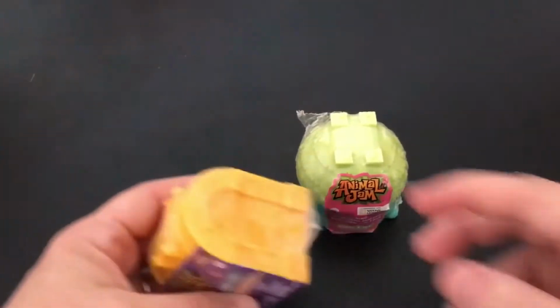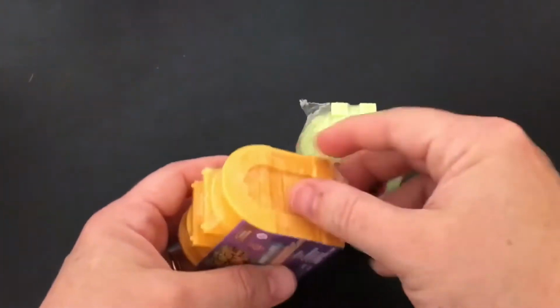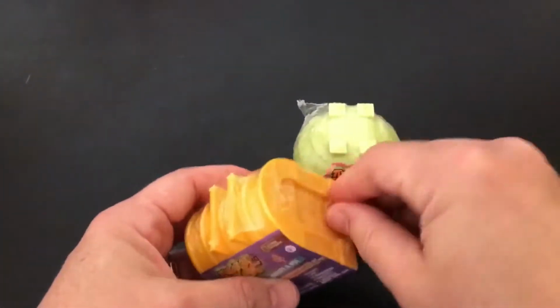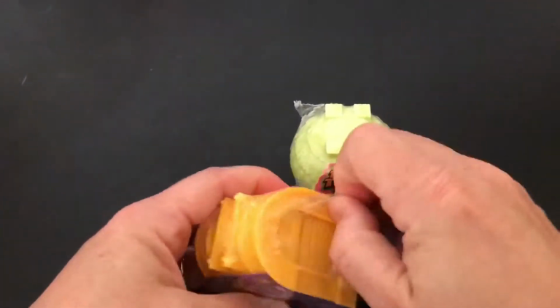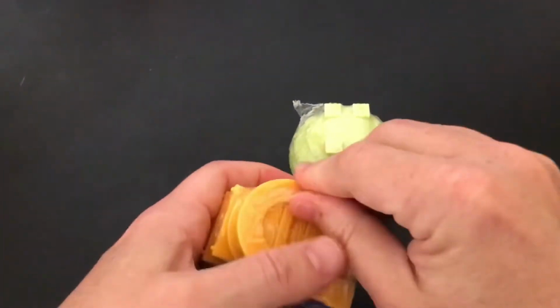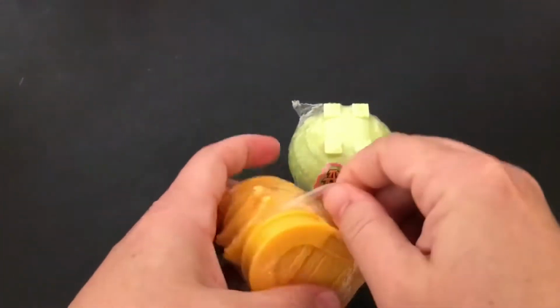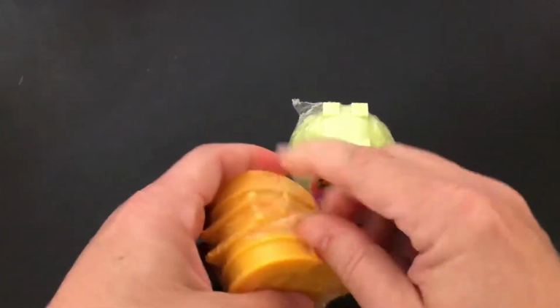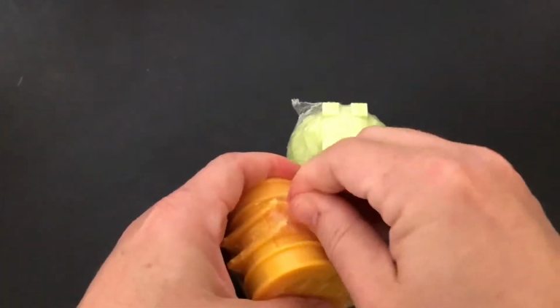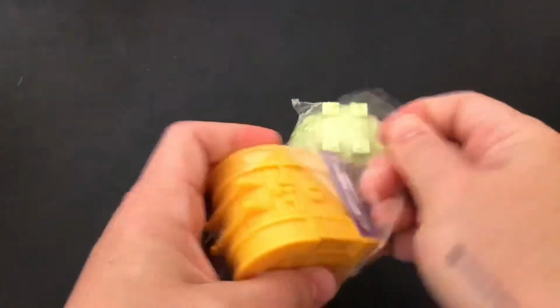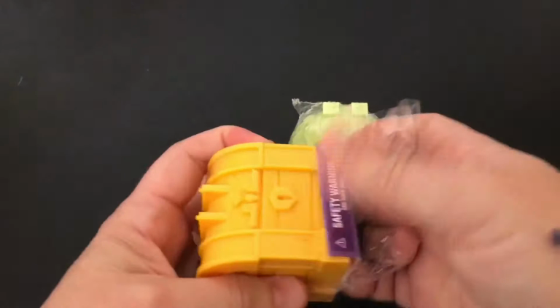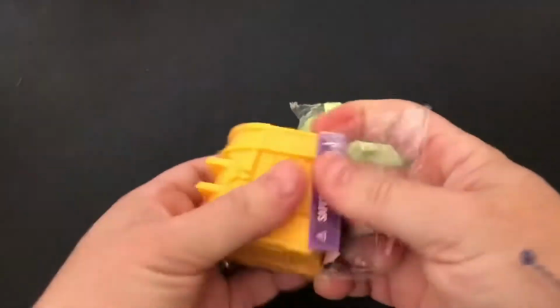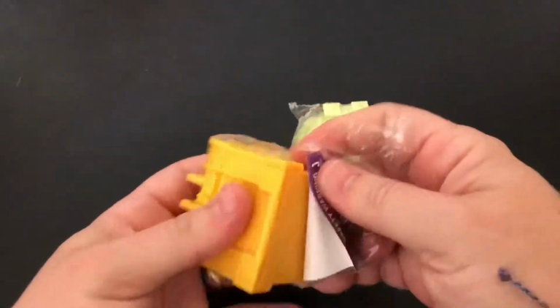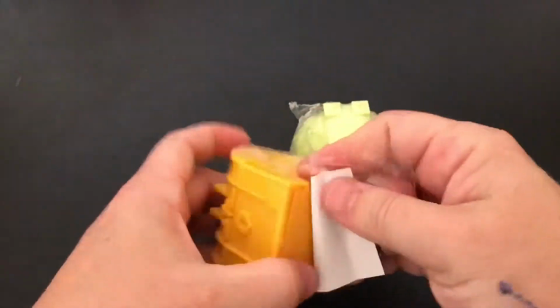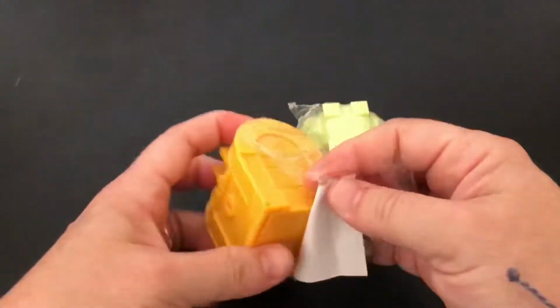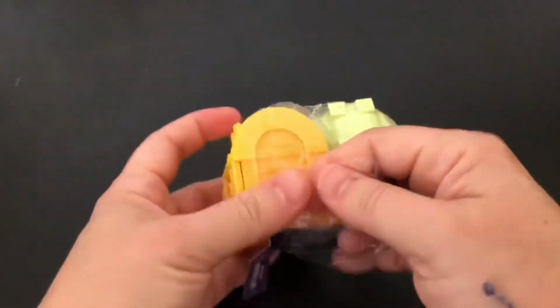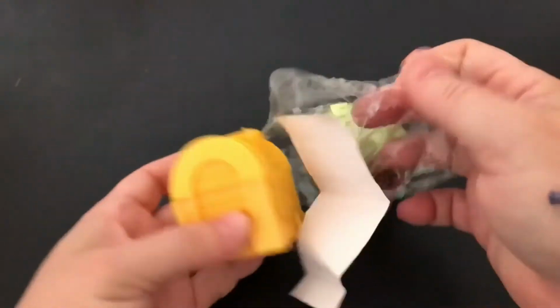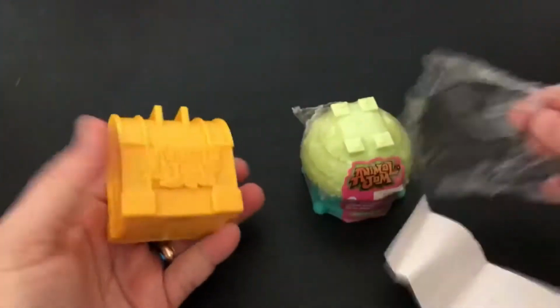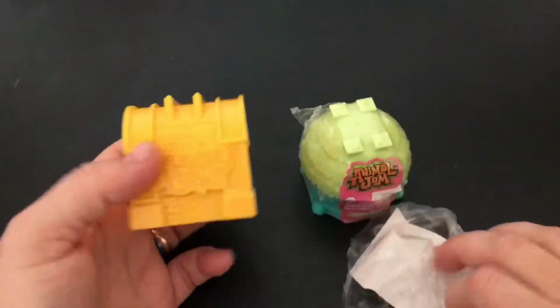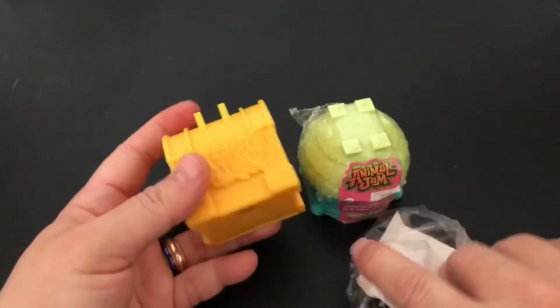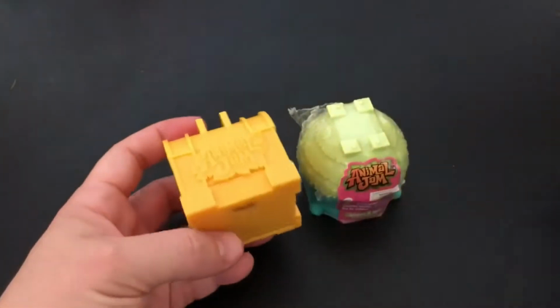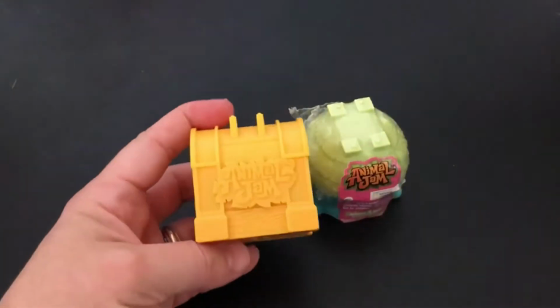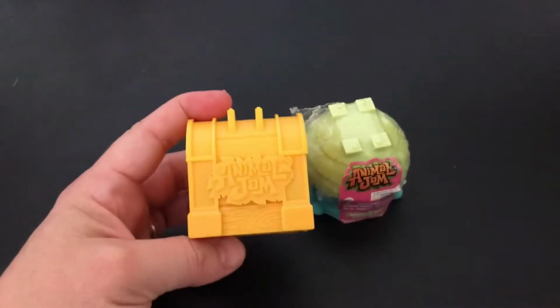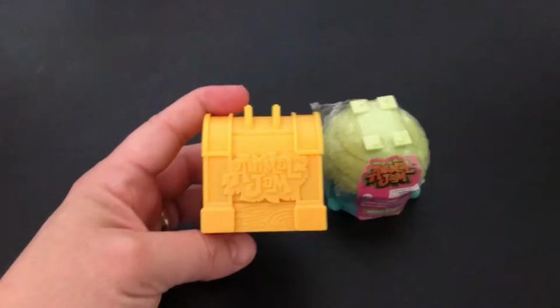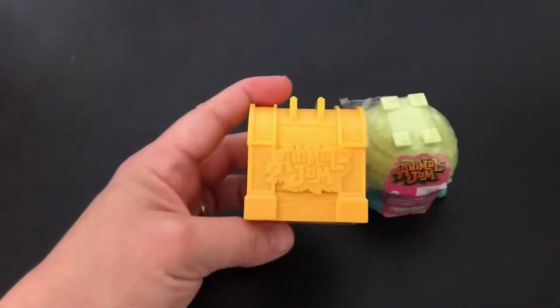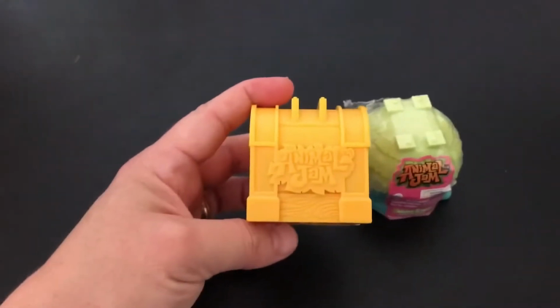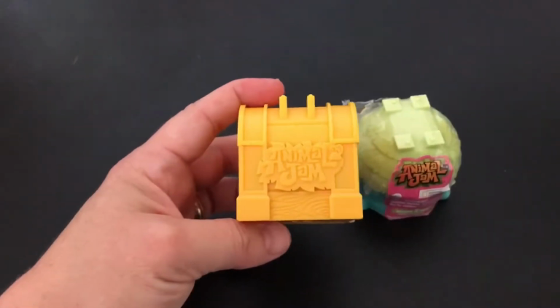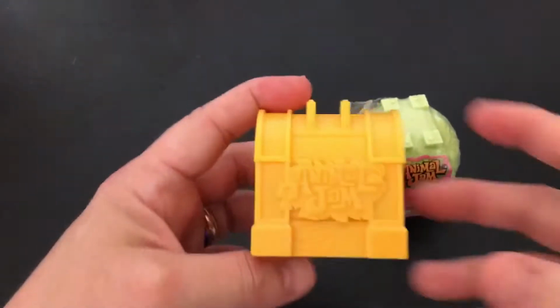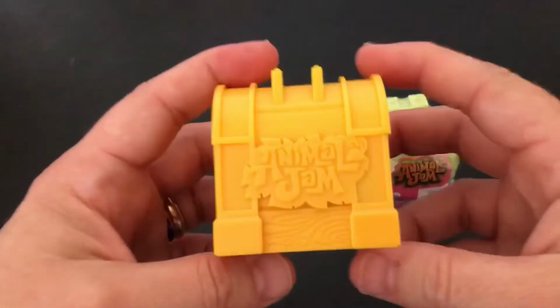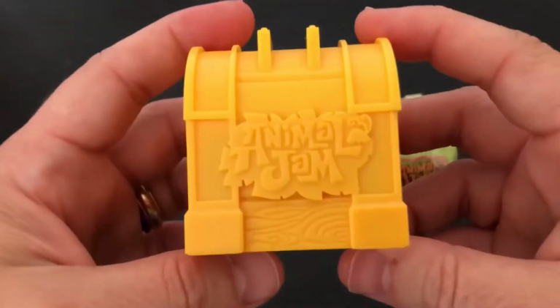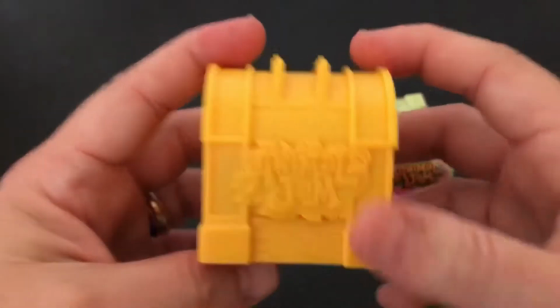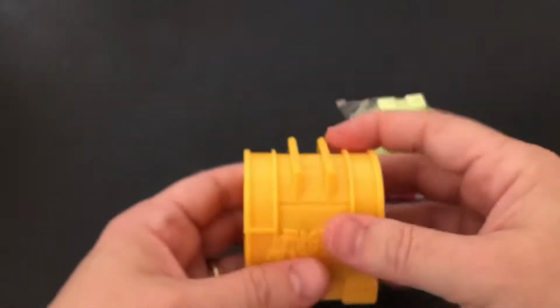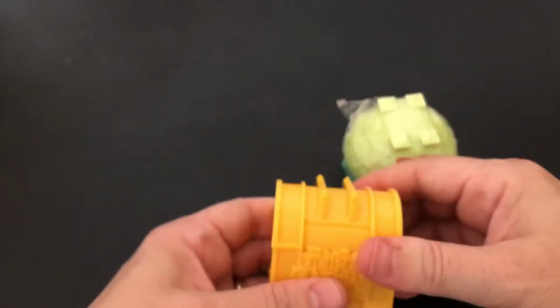We're gonna start with a yellow one, and it looks like some type of chest. I wonder what toy animal is going to be in there.